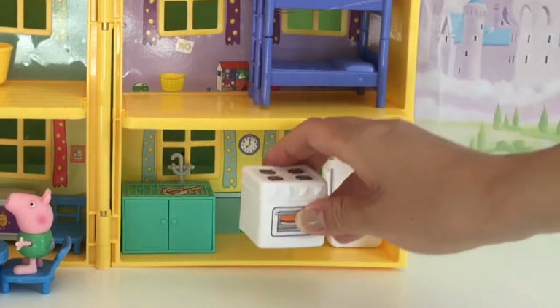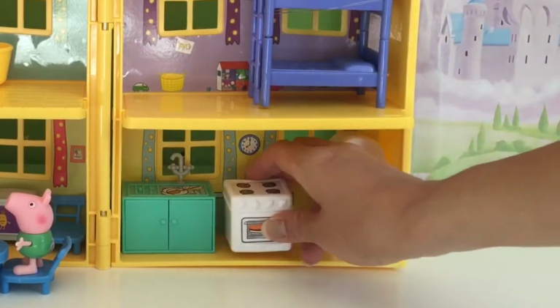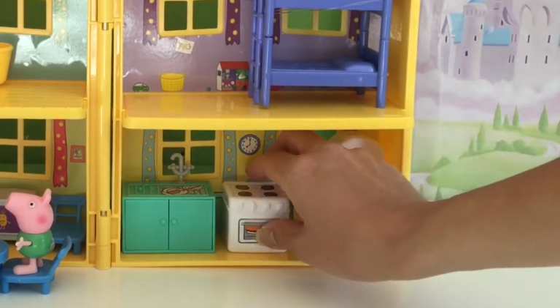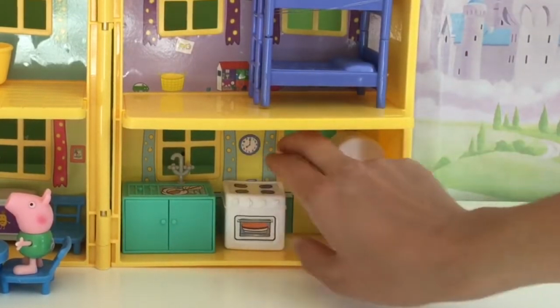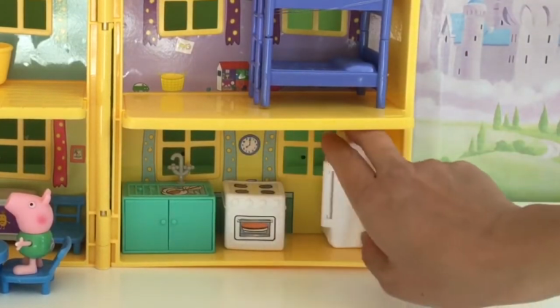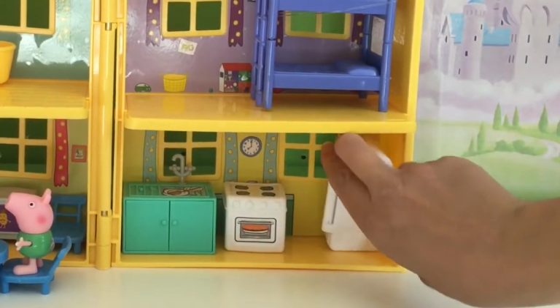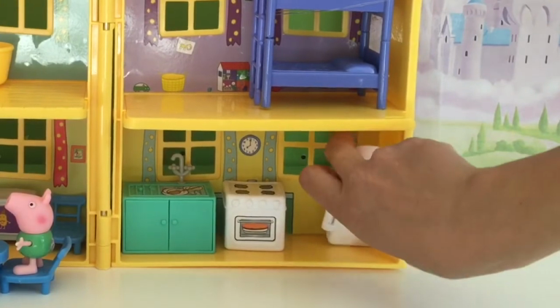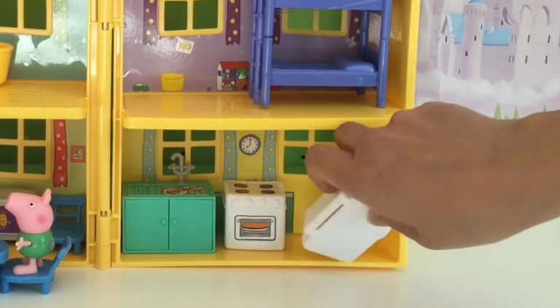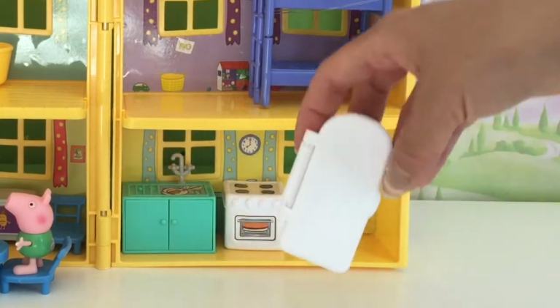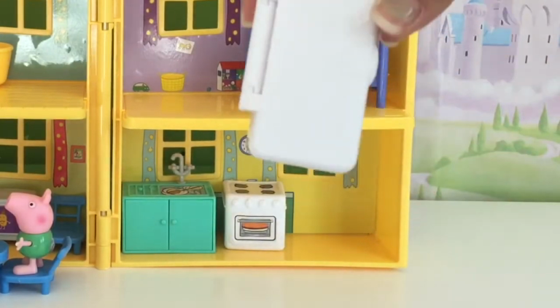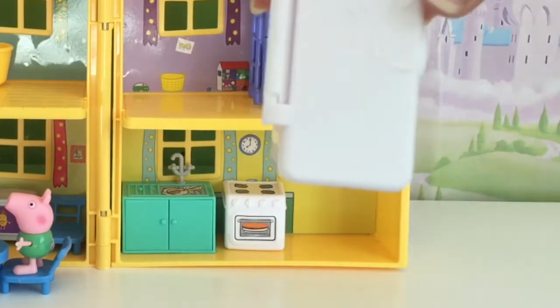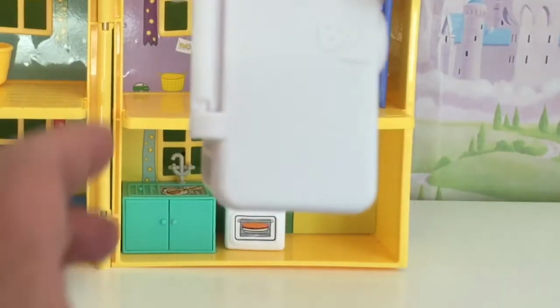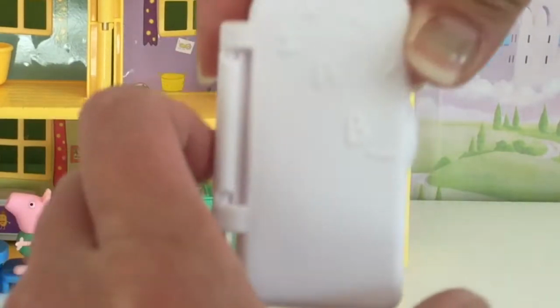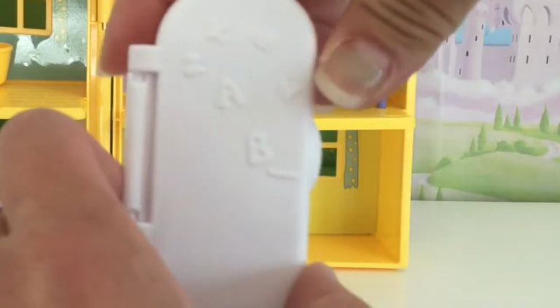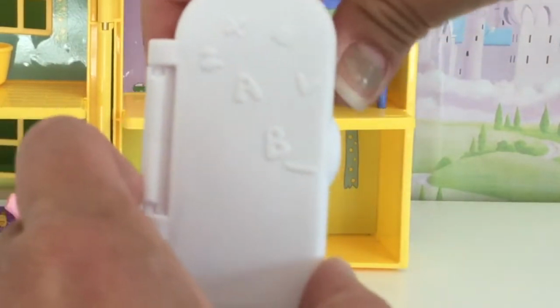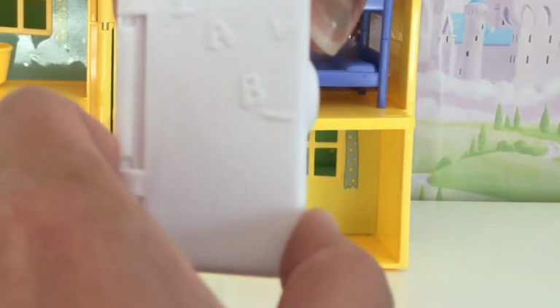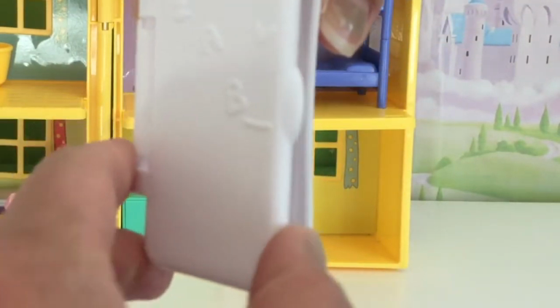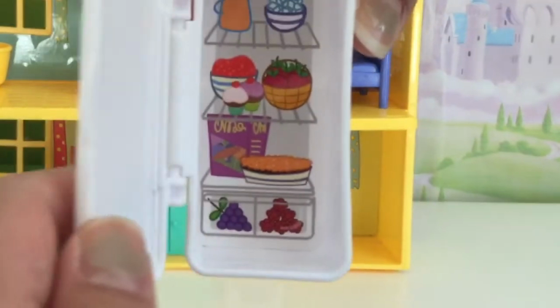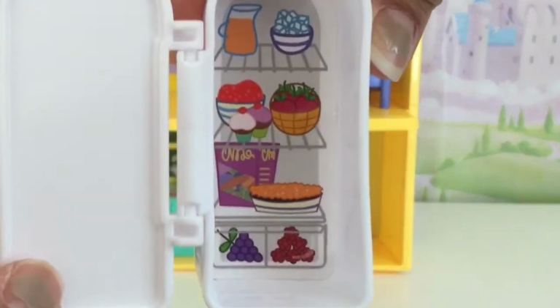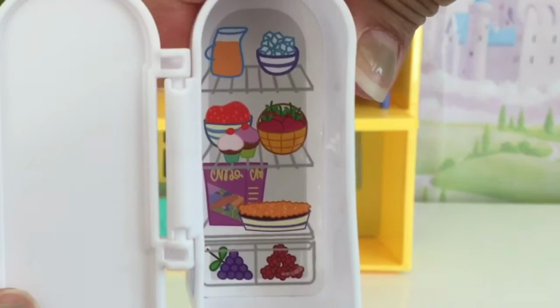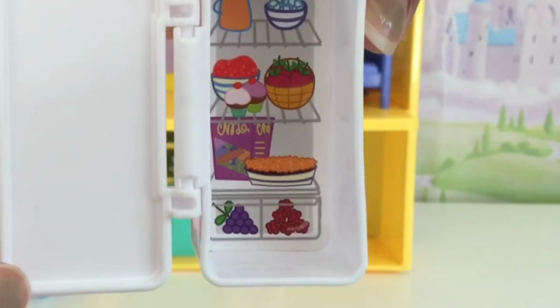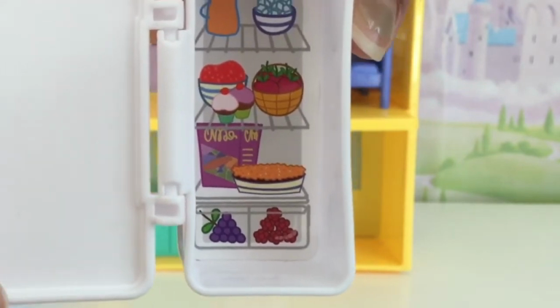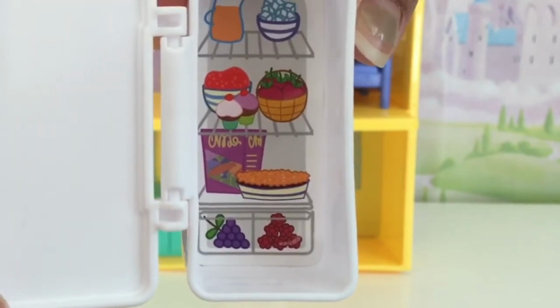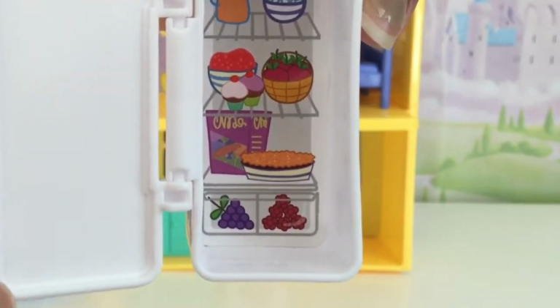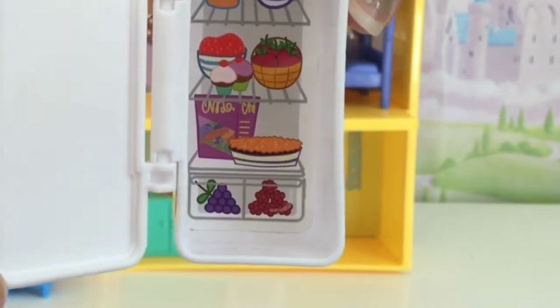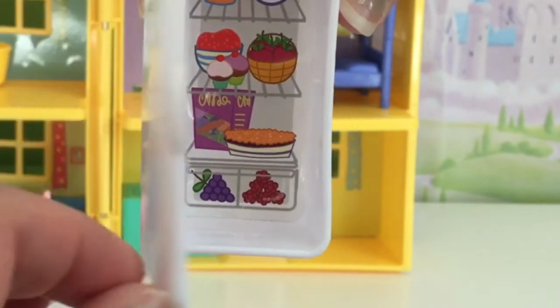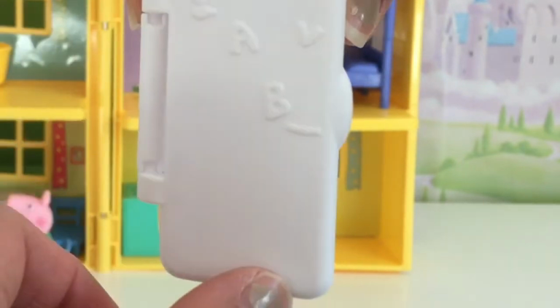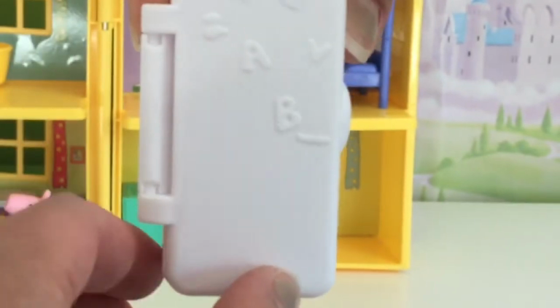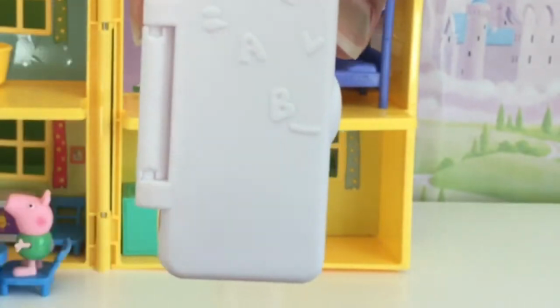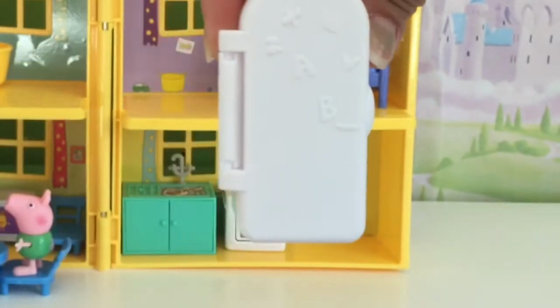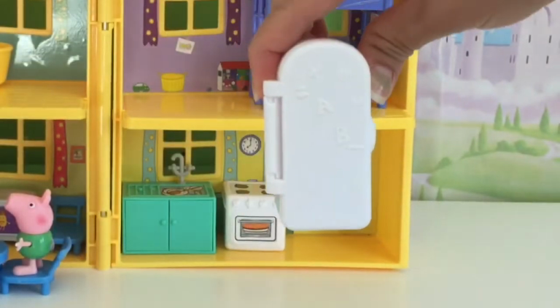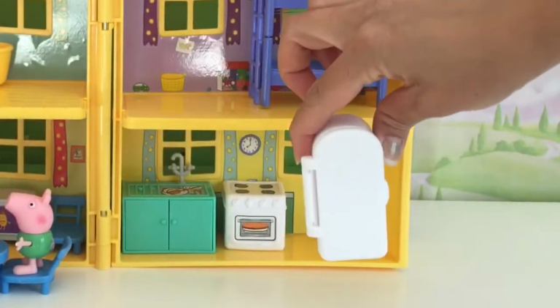And then we have the refrigerator. Look at the refrigerator — I think we can open it. I wonder what's inside. Look at all the food in the refrigerator! How cool is that? Oh my goodness.